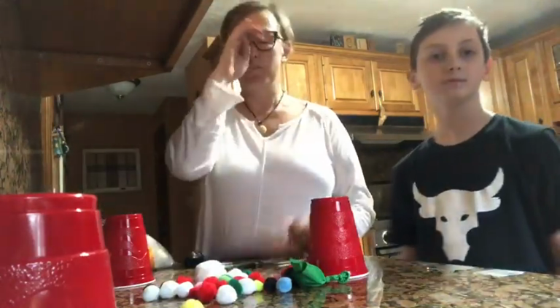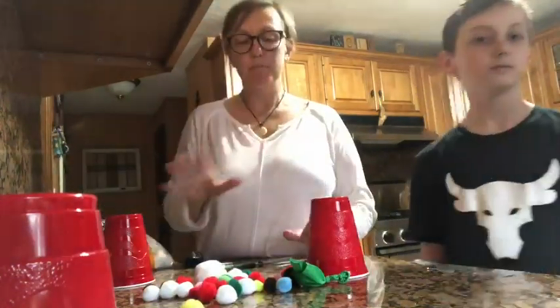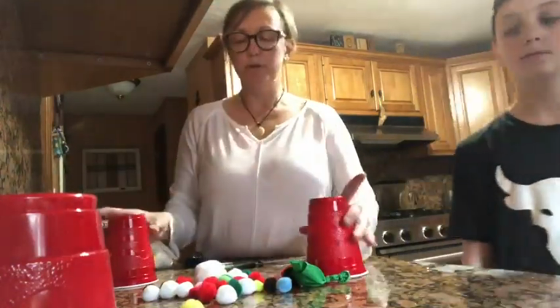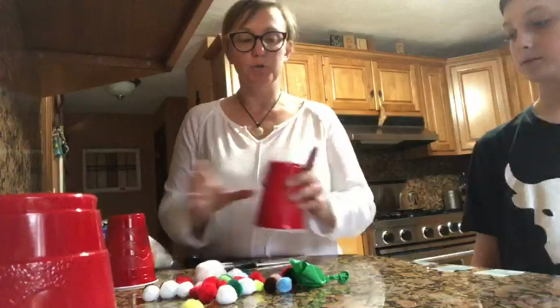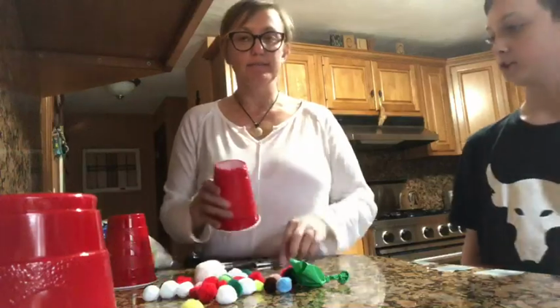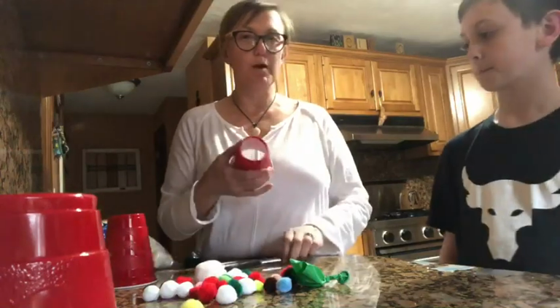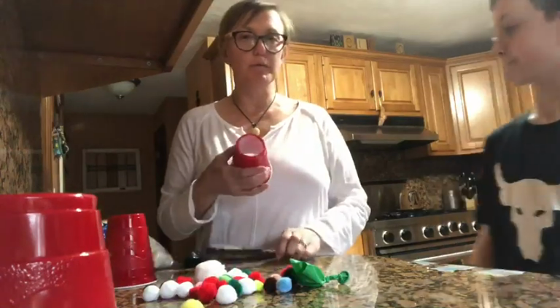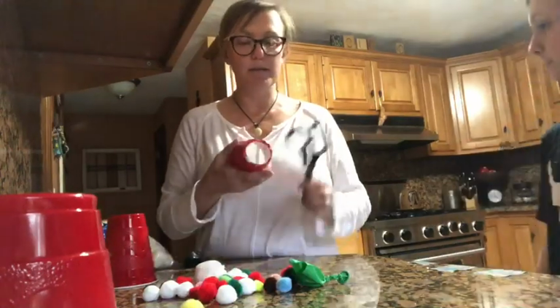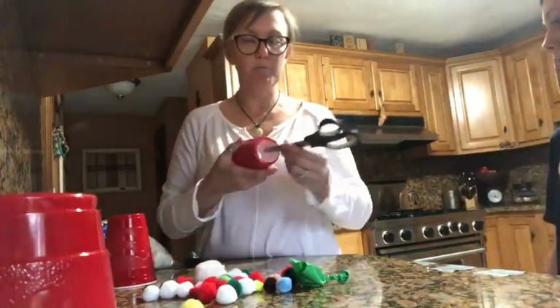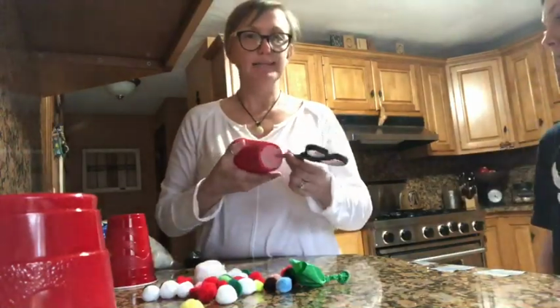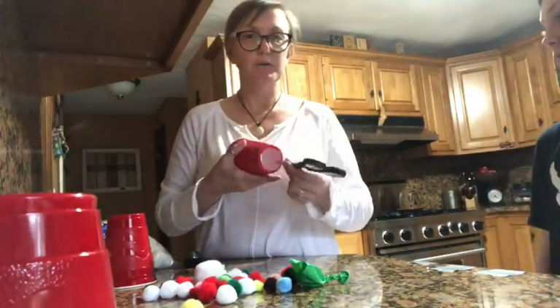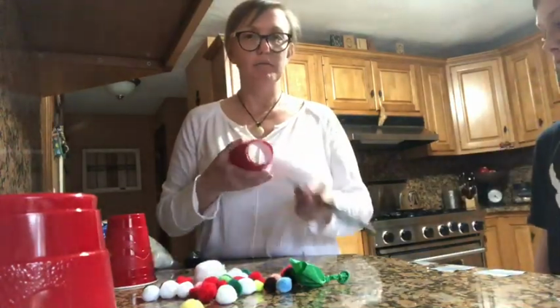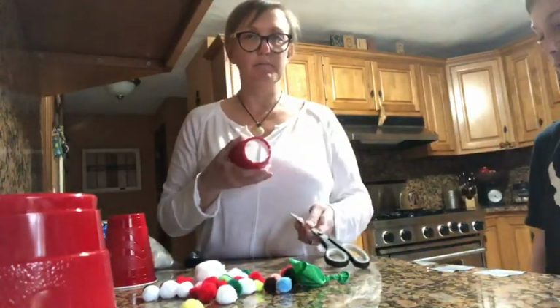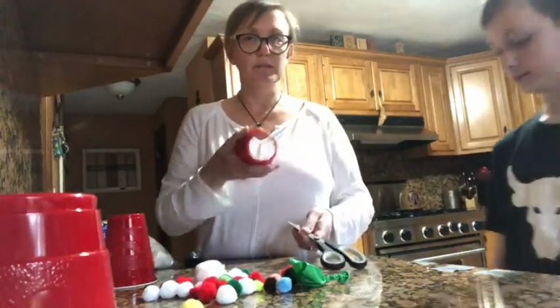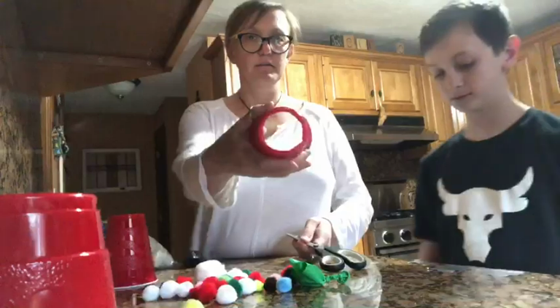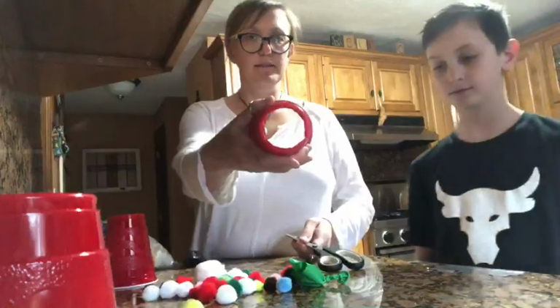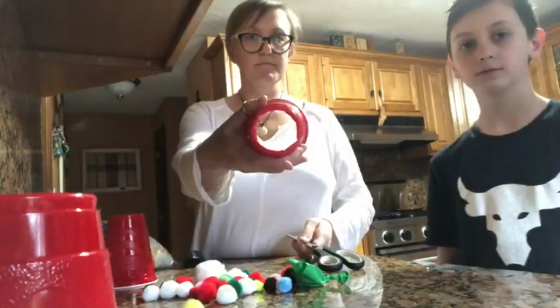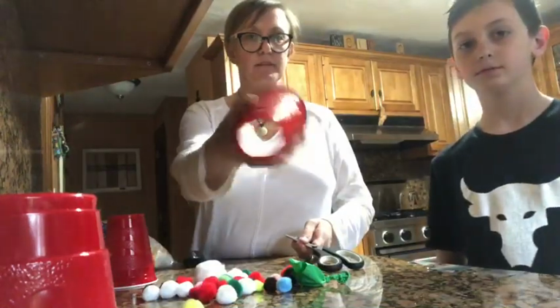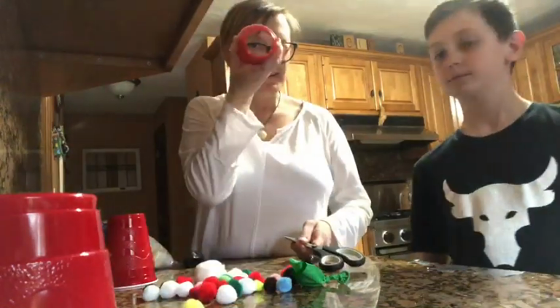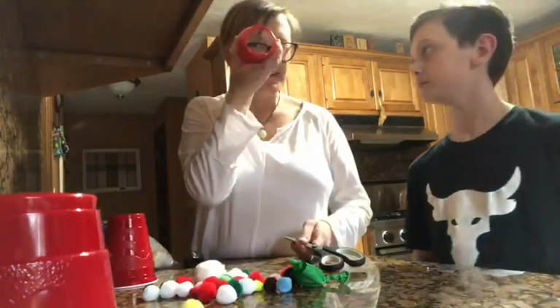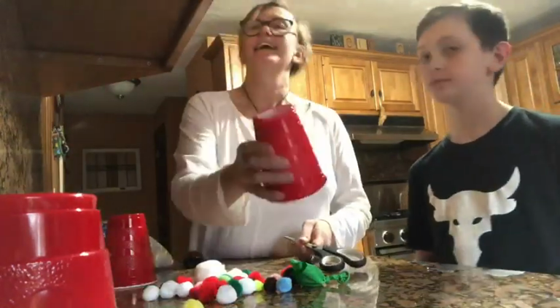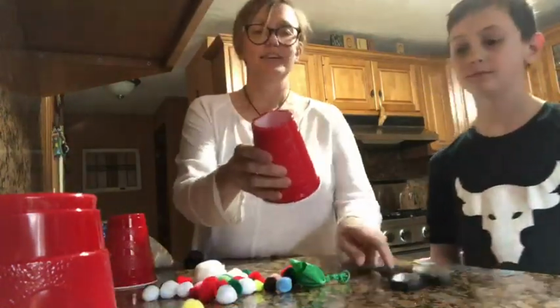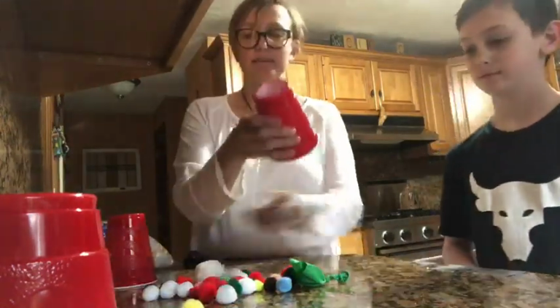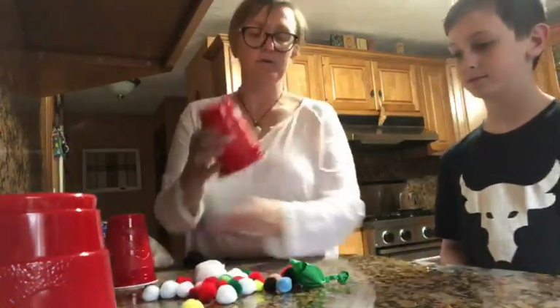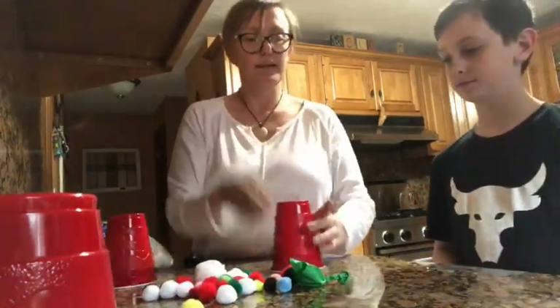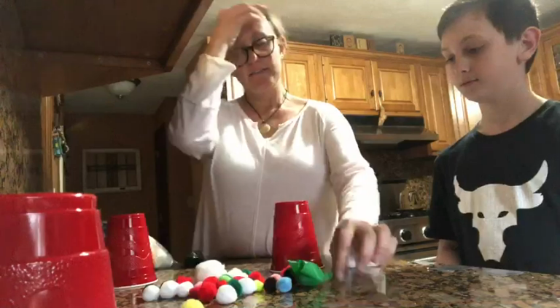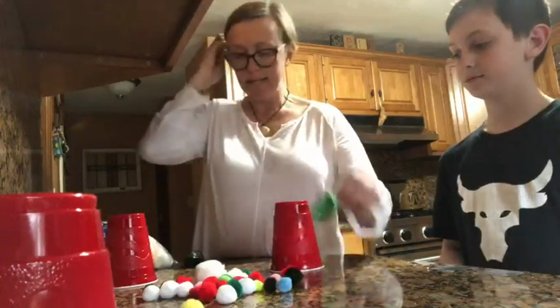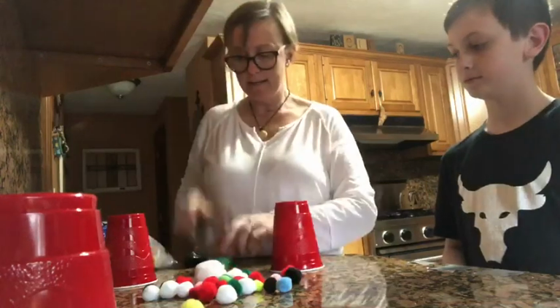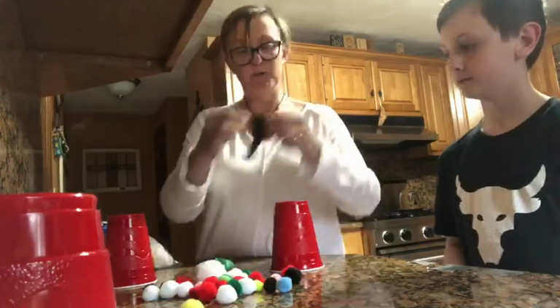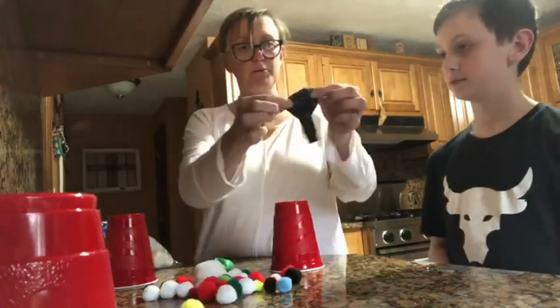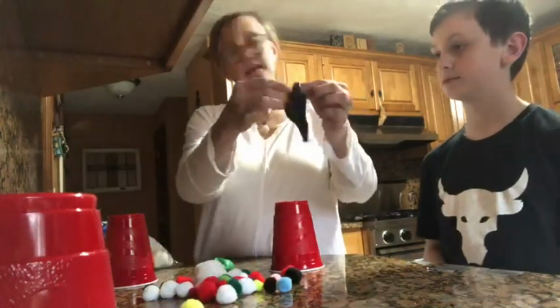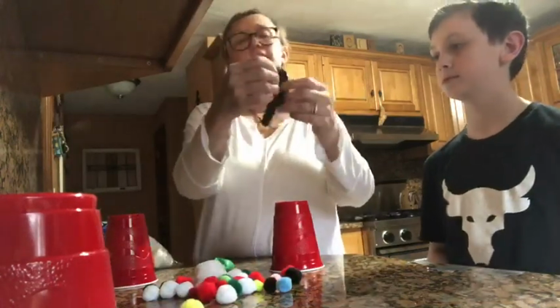The first step — and this will probably need some adult help — is to cut out the bottom of the cup. So the bottom of the cup is cut out.